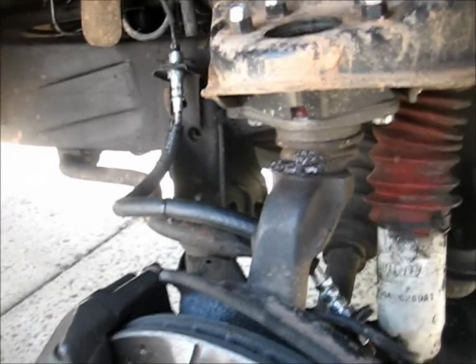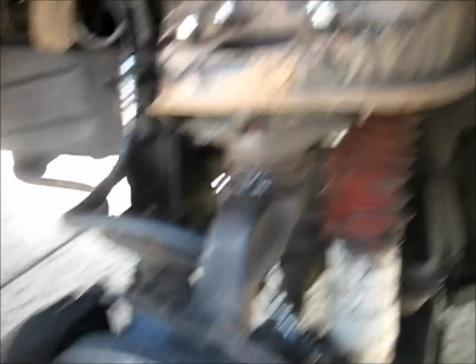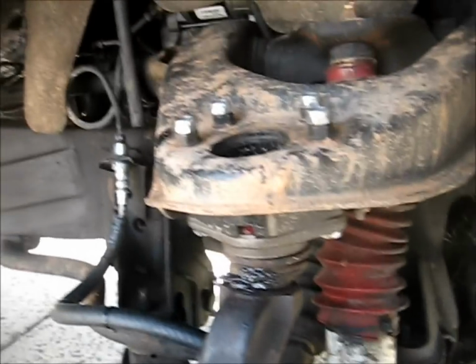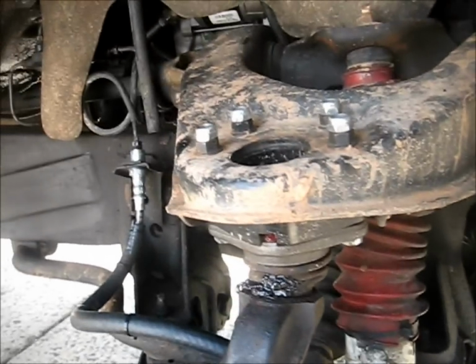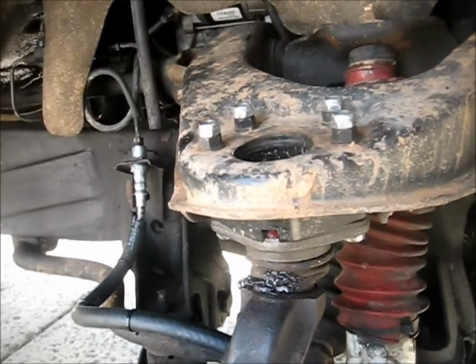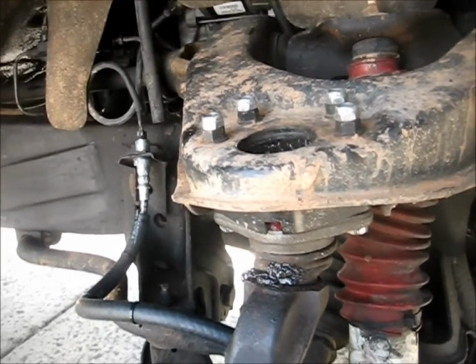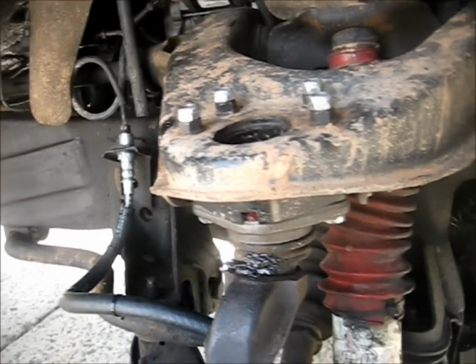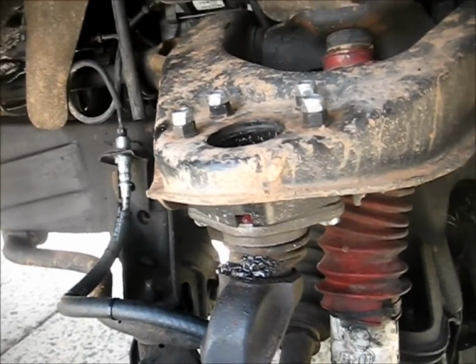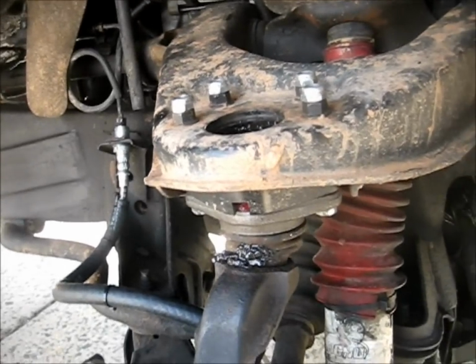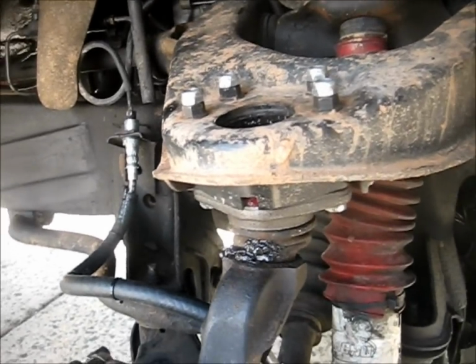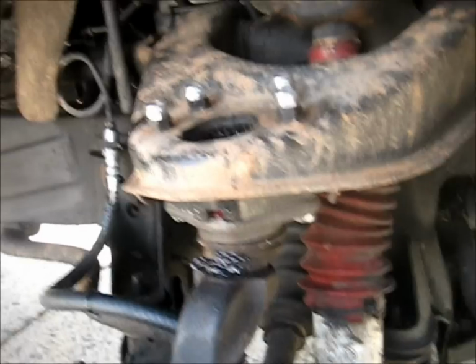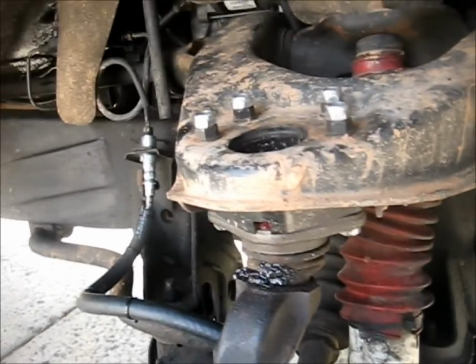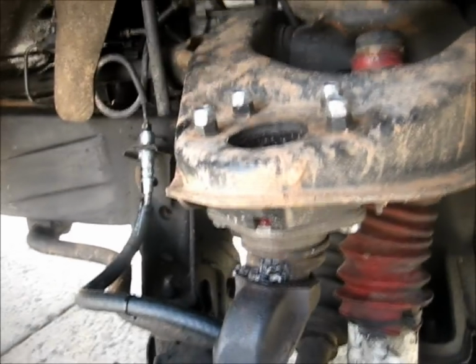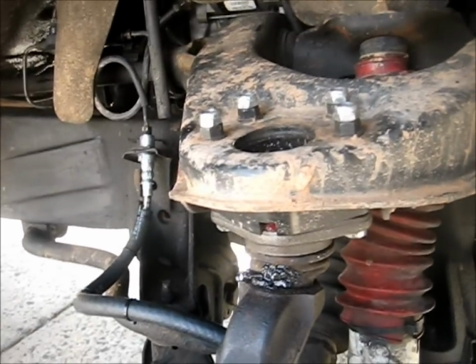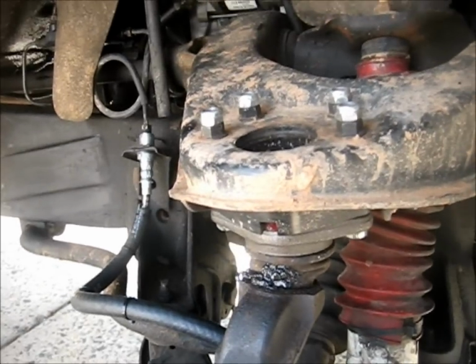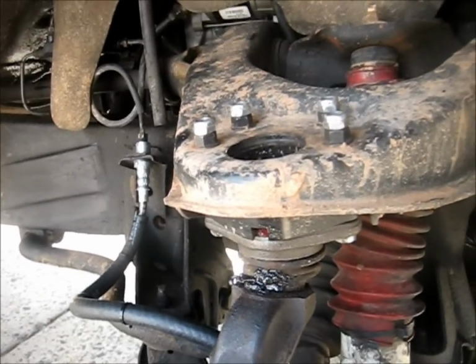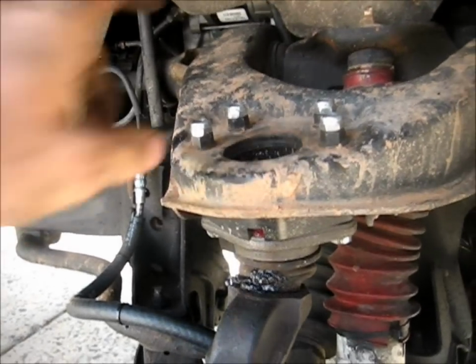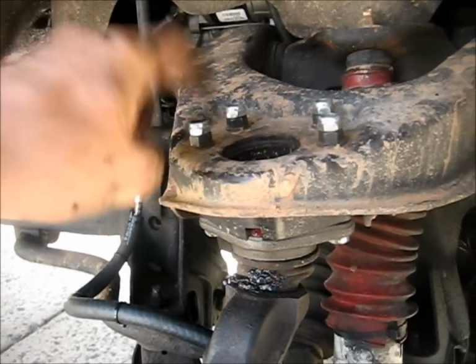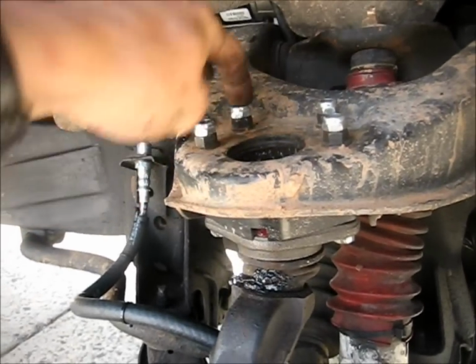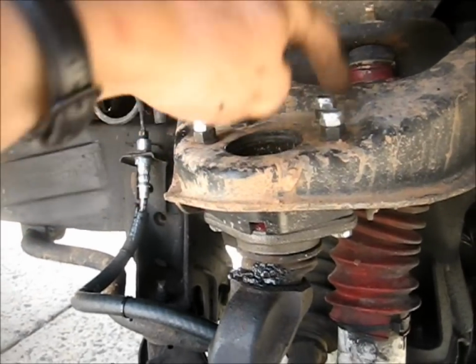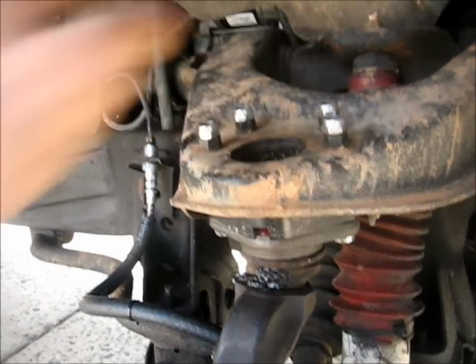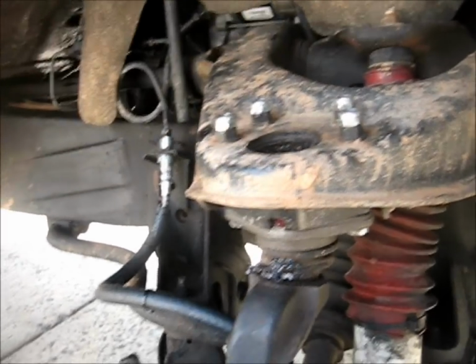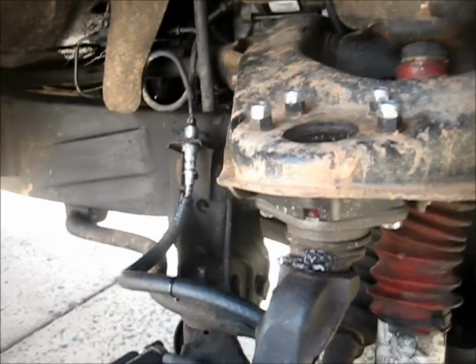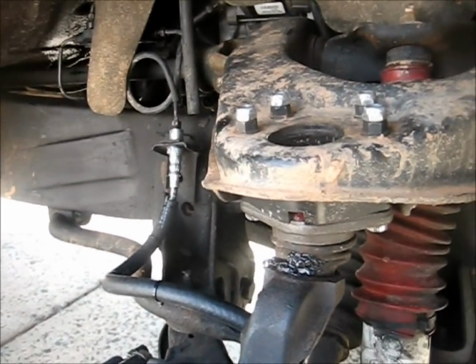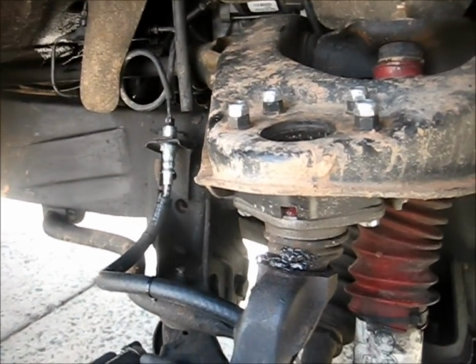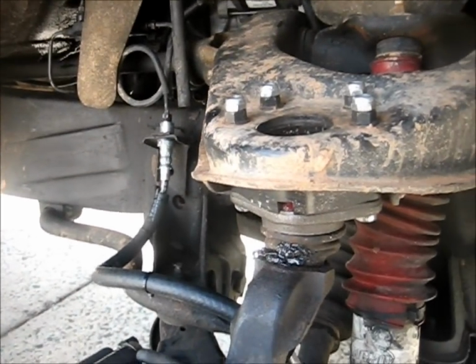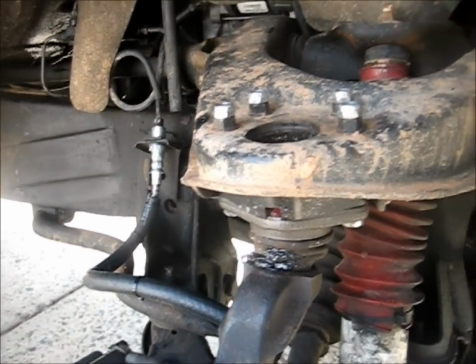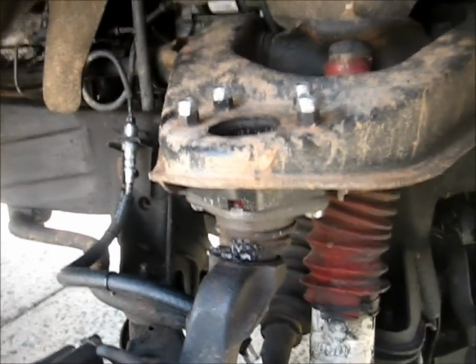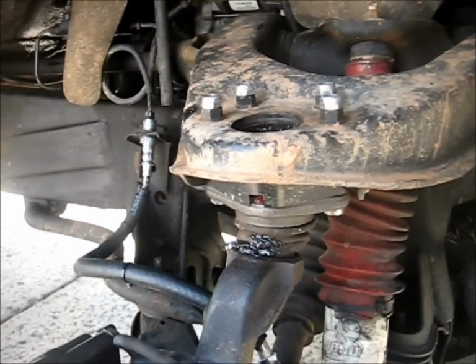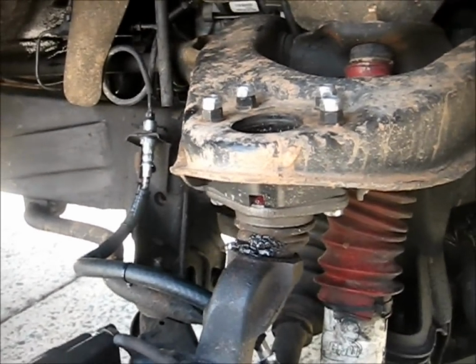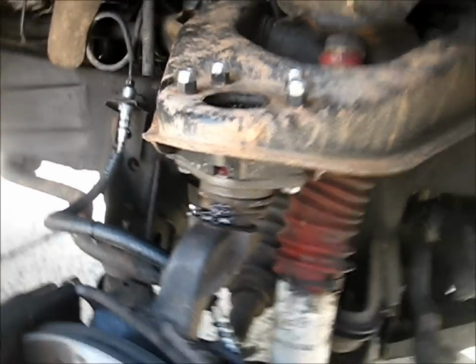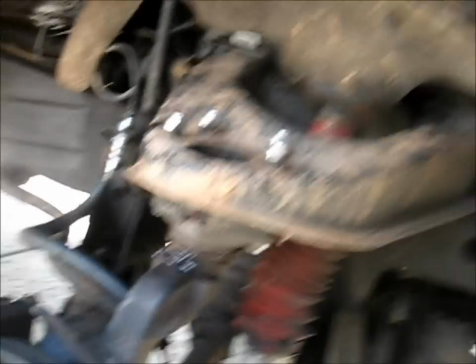You can see my ball joint spacers there — eBay ones — and I got some high-grade hardware from boltdepot.com.